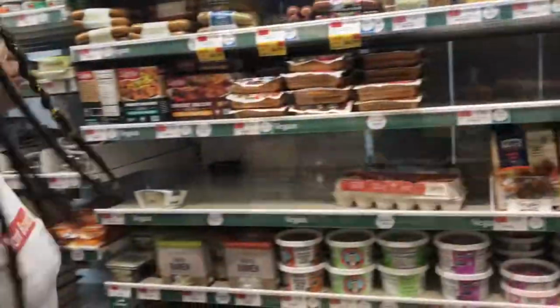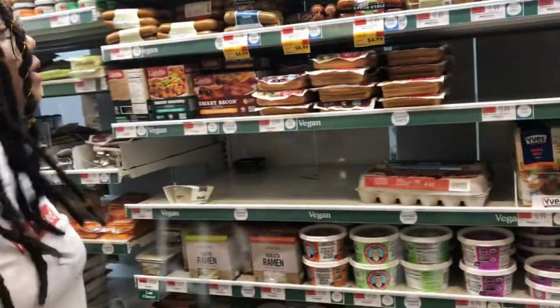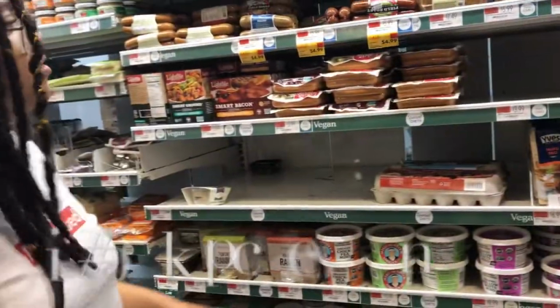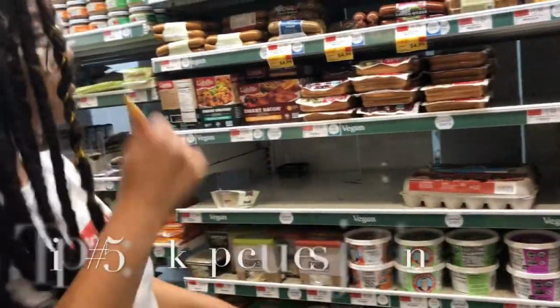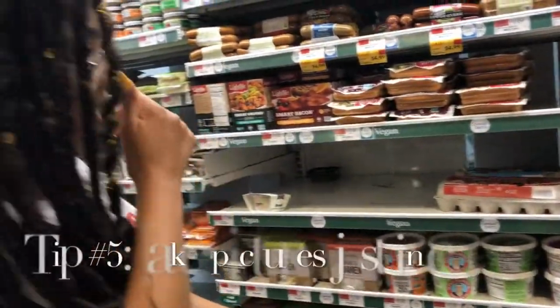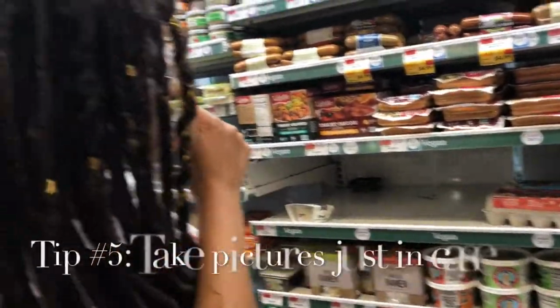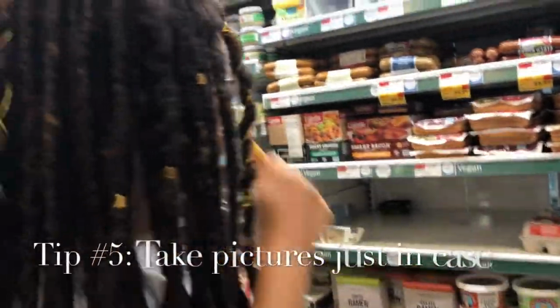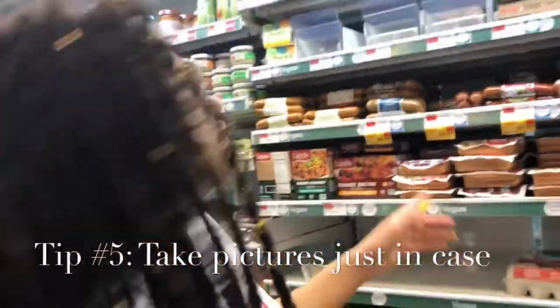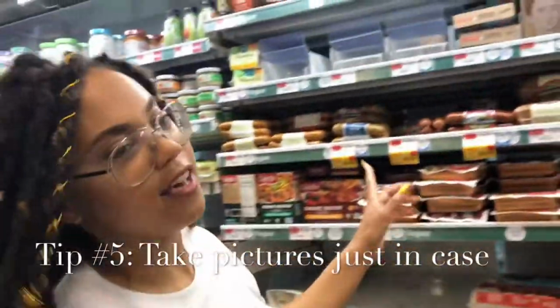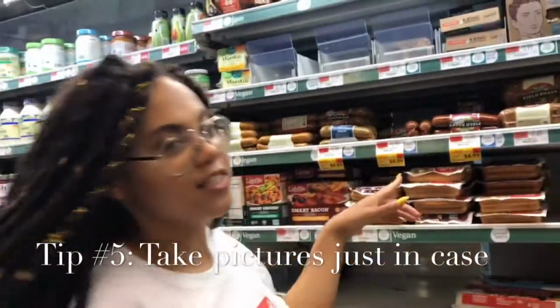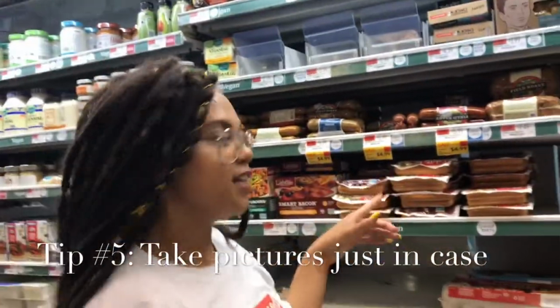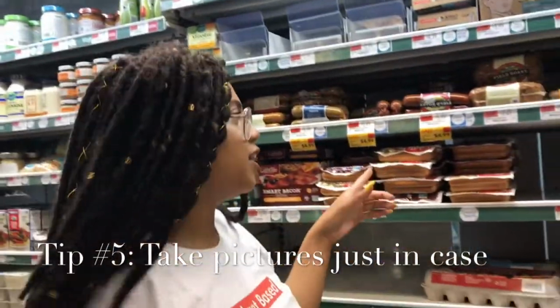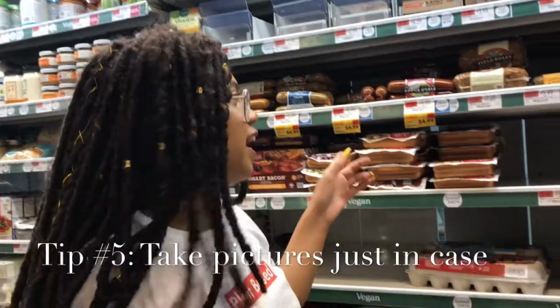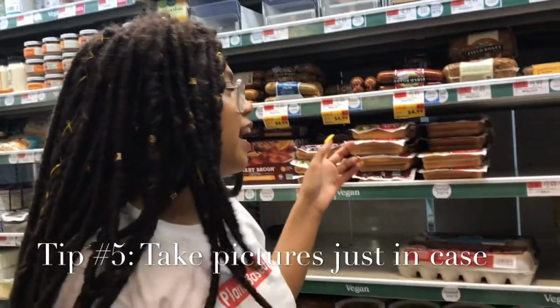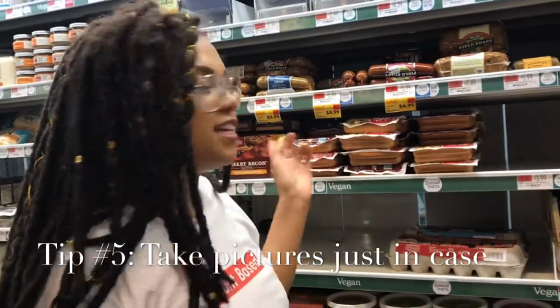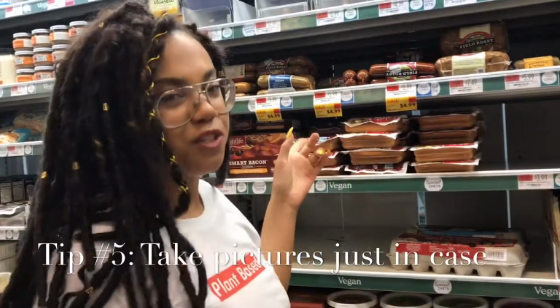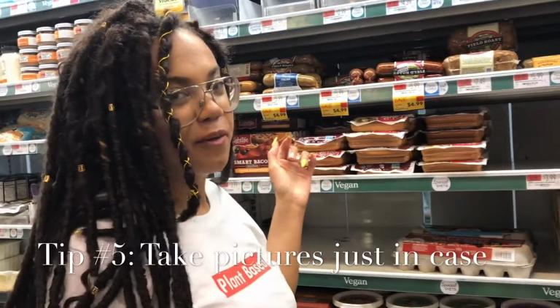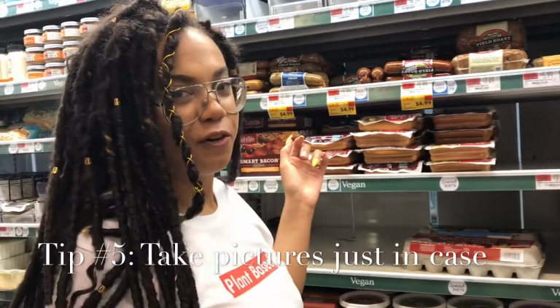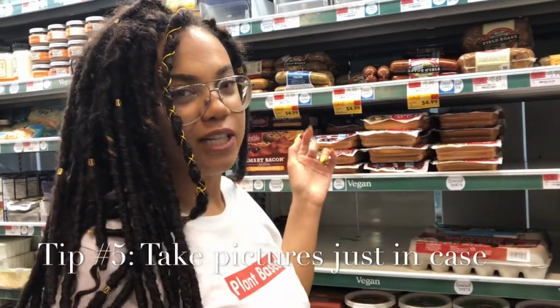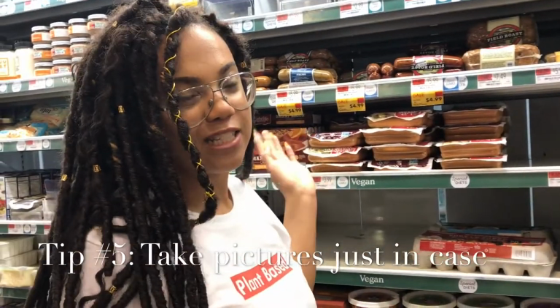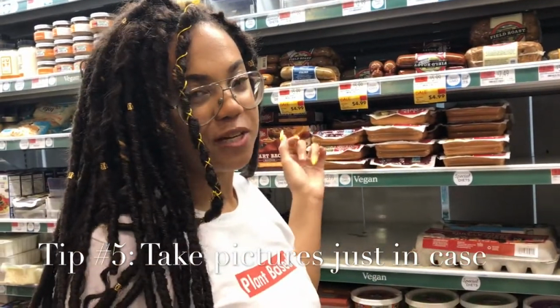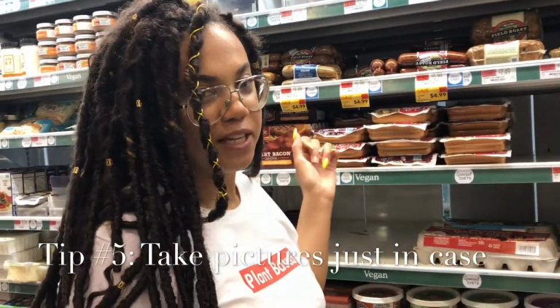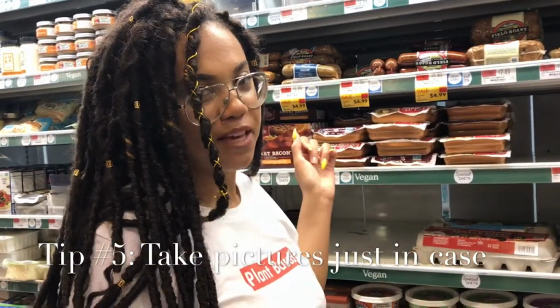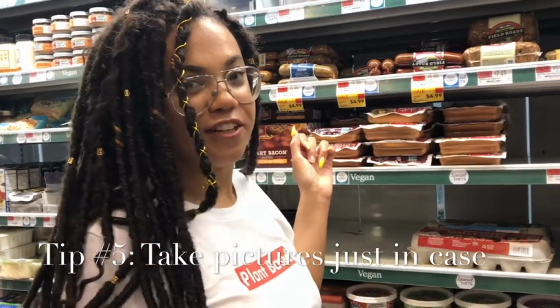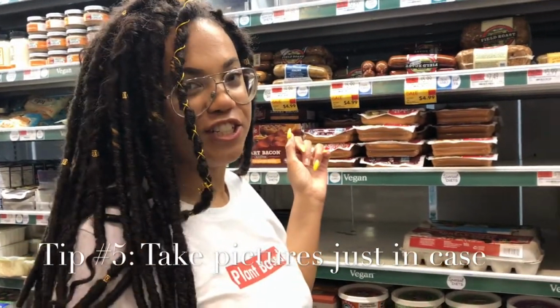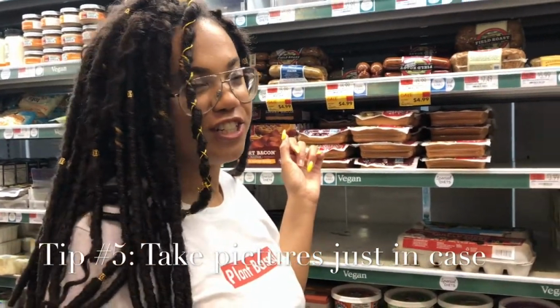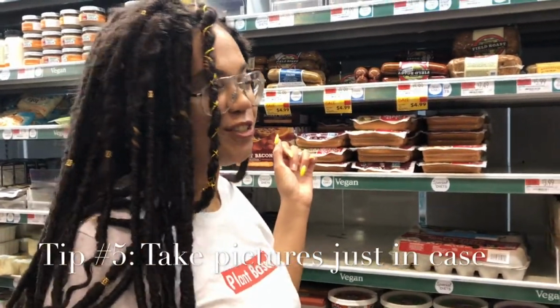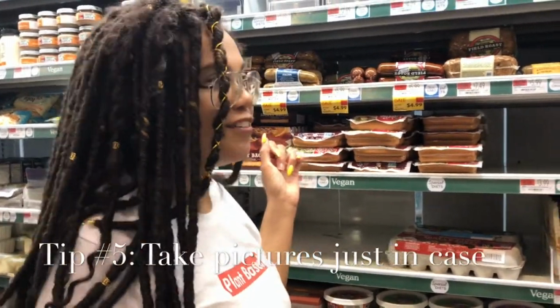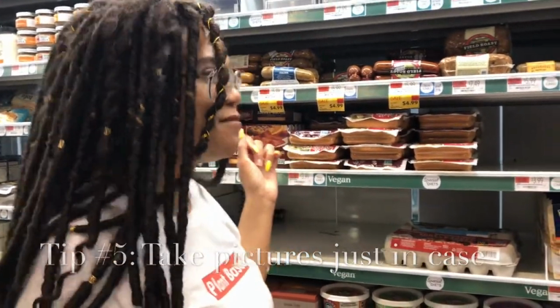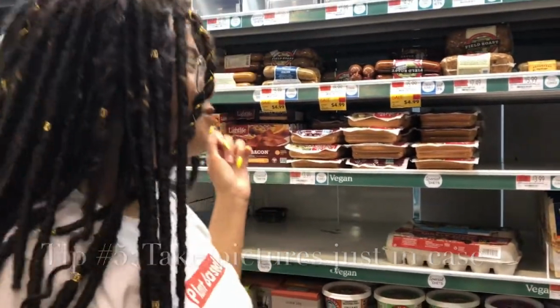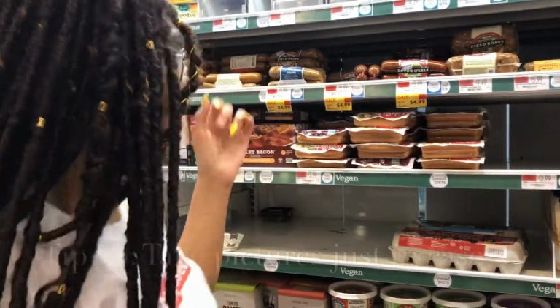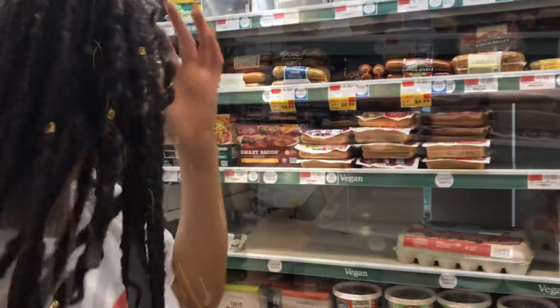When I see that they have a sale, I take a picture on my phone in case they try to charge me the wrong price at the register. So I recommend doing that.